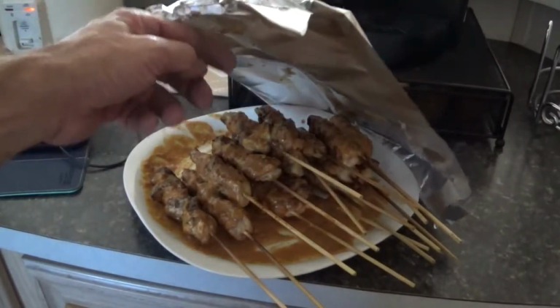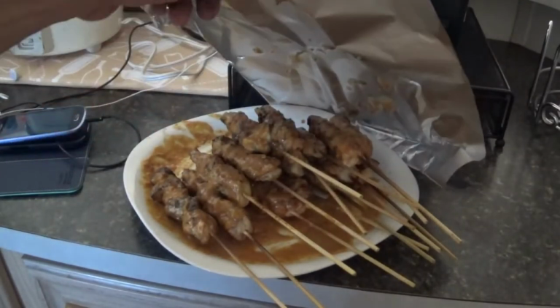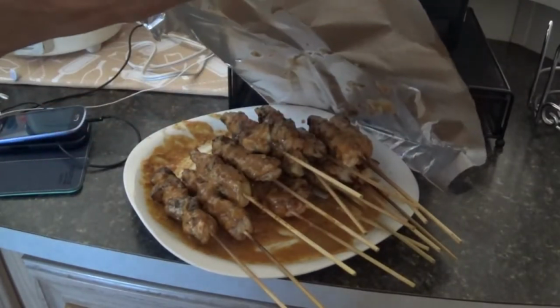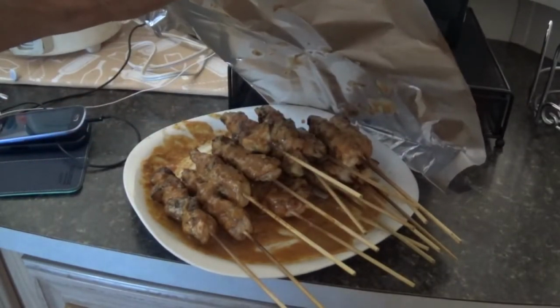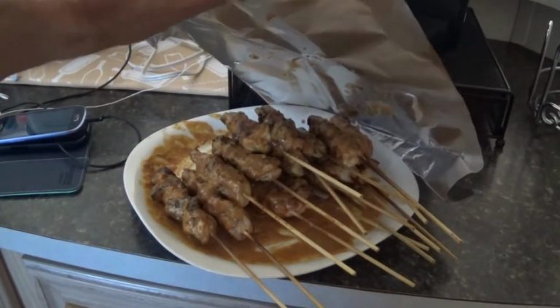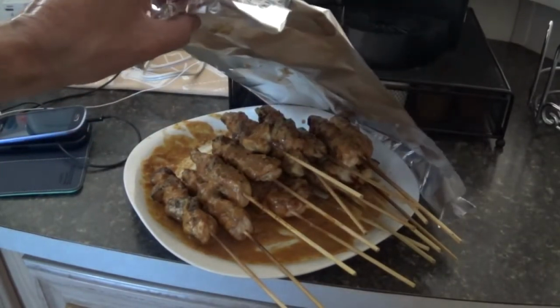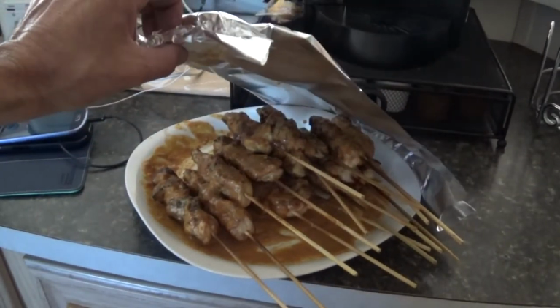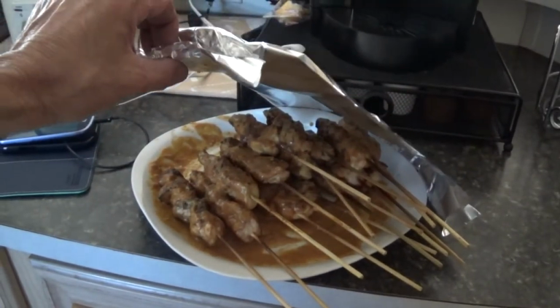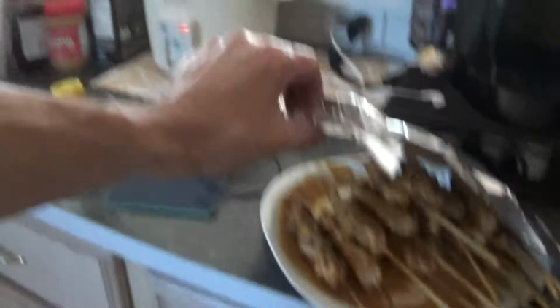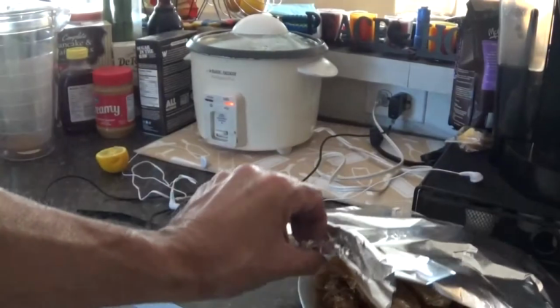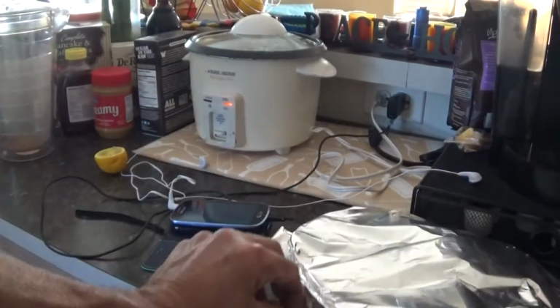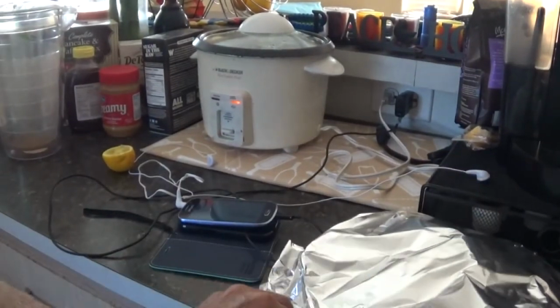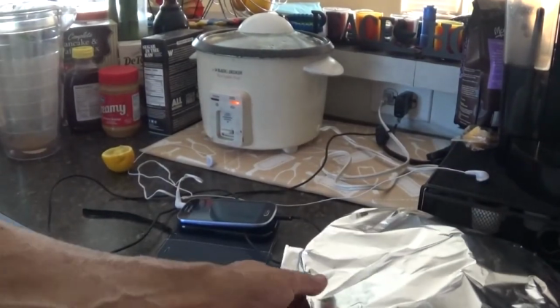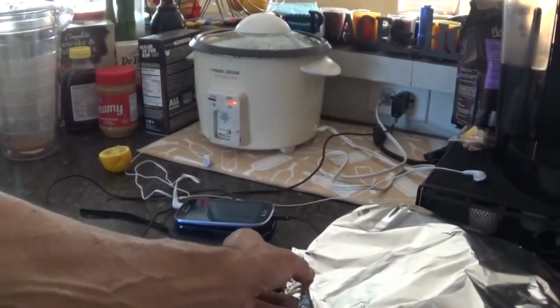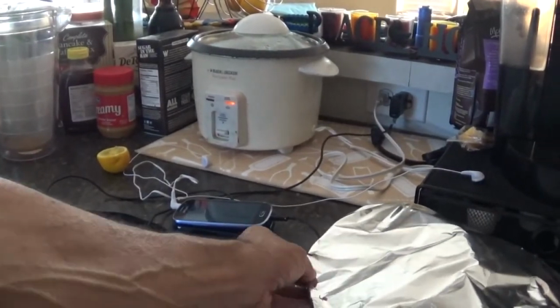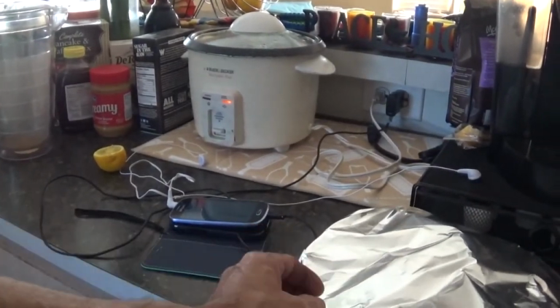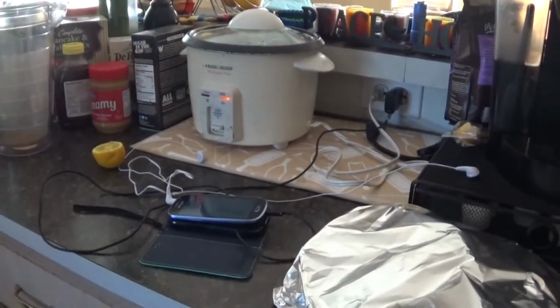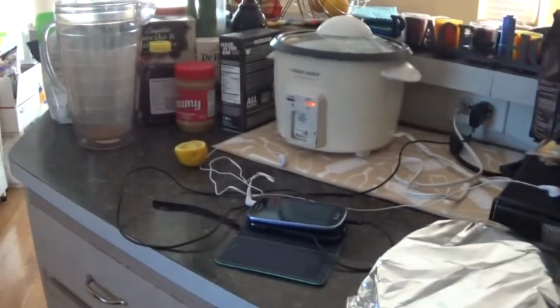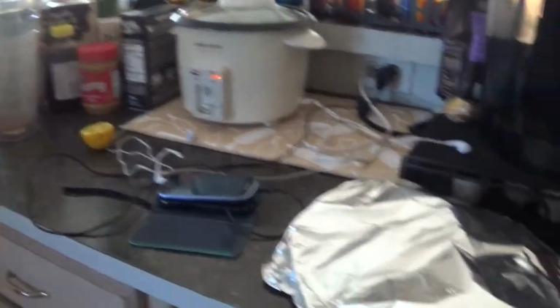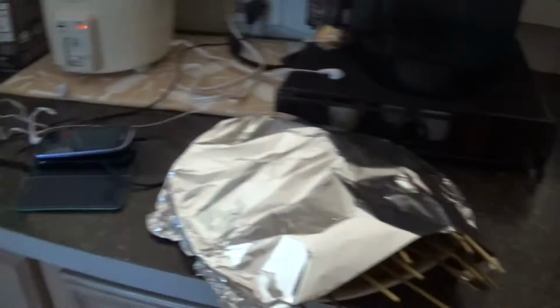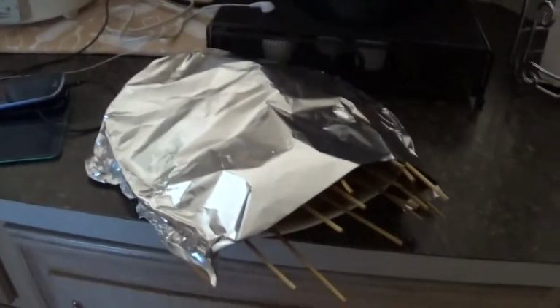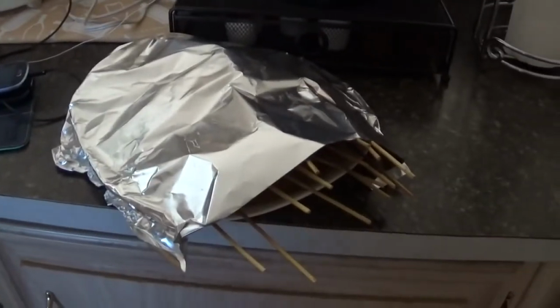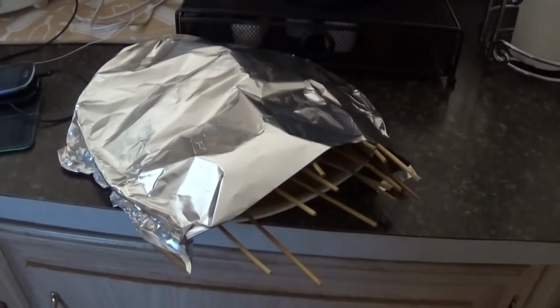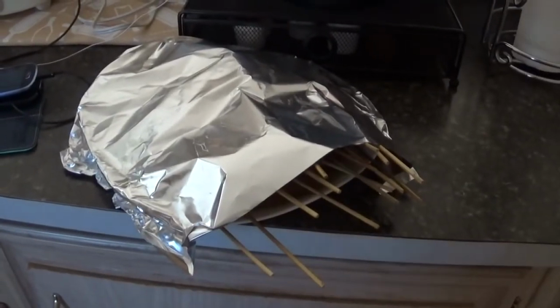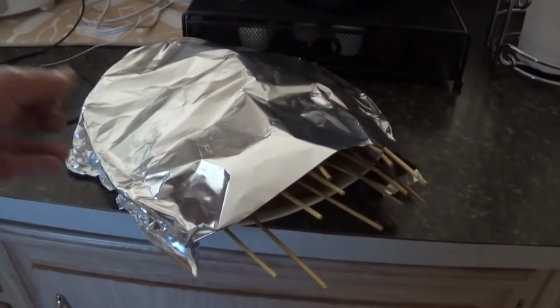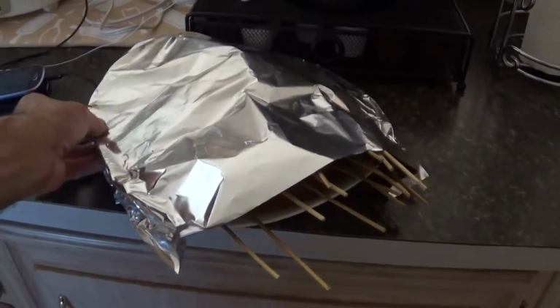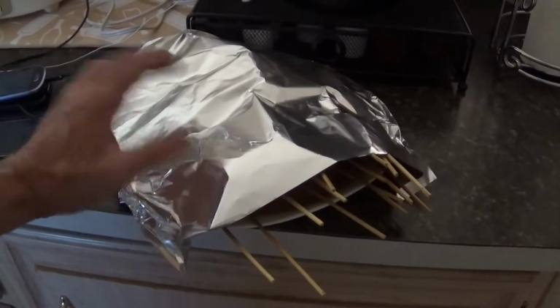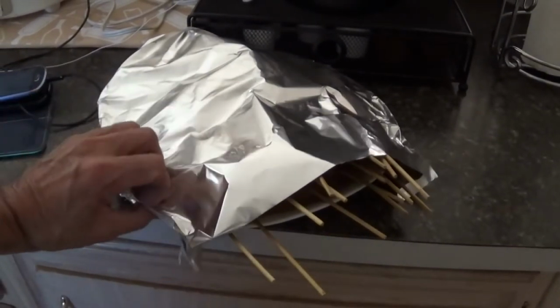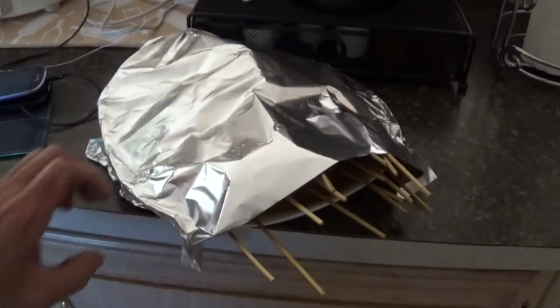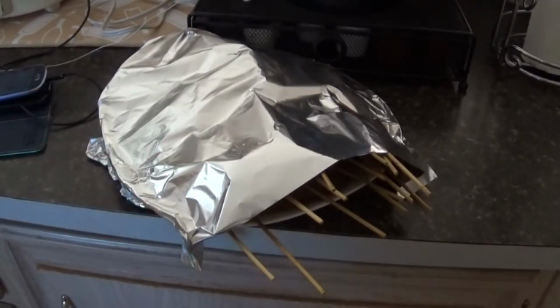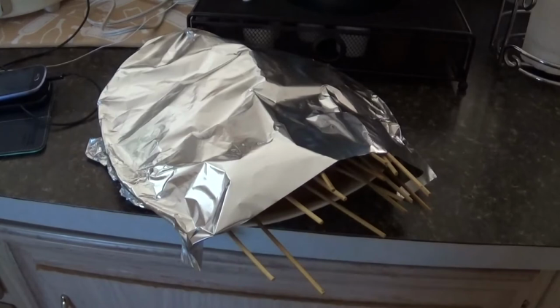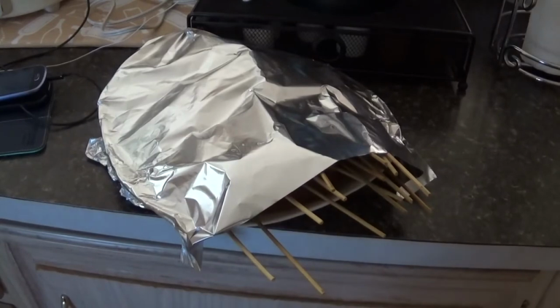You got some white rice cooking over there. It's hotter in my house than it is outside — got the air conditioning running. And this is going to be a barbecue how-to video, now to the how-to part.